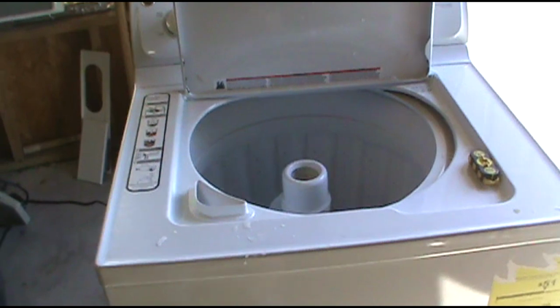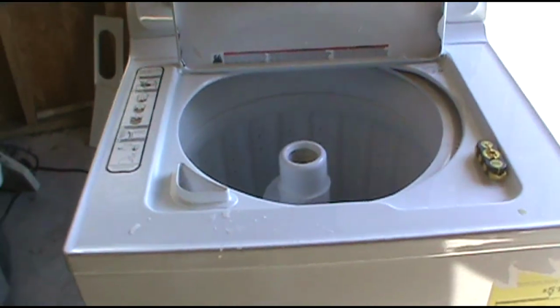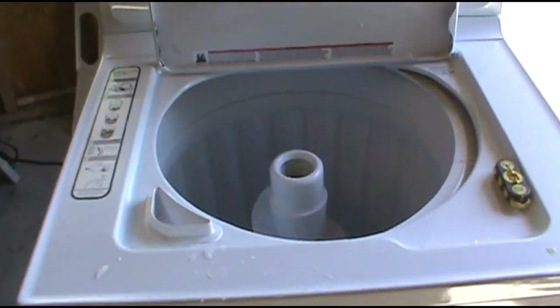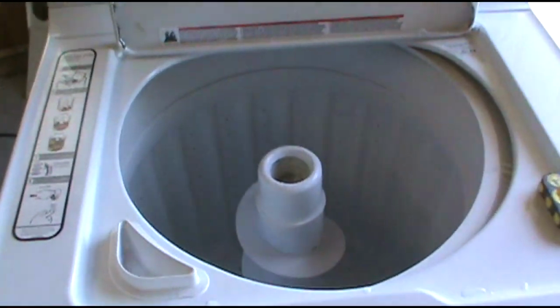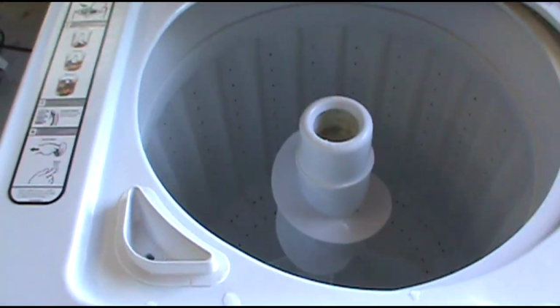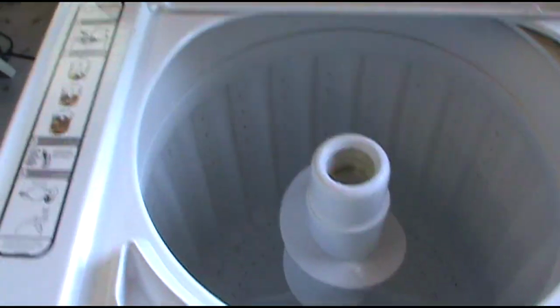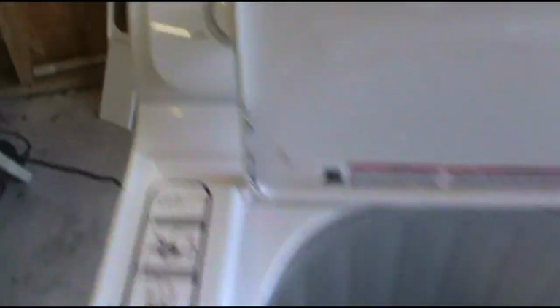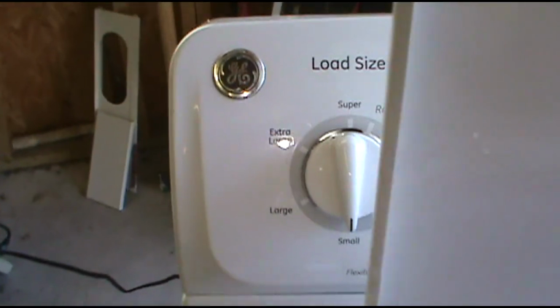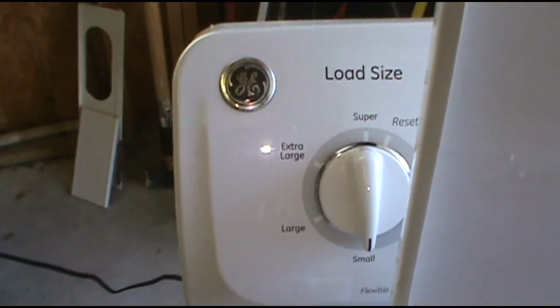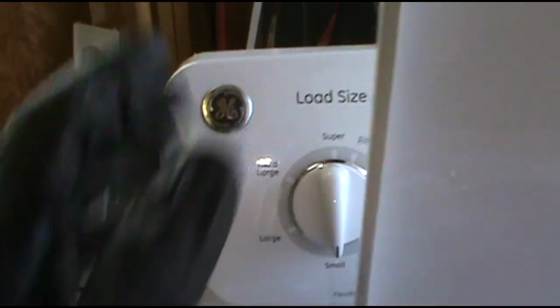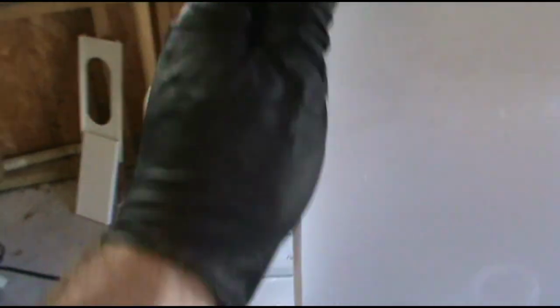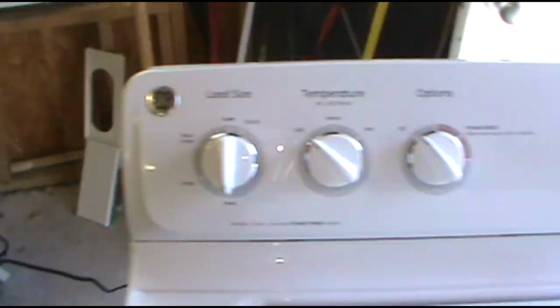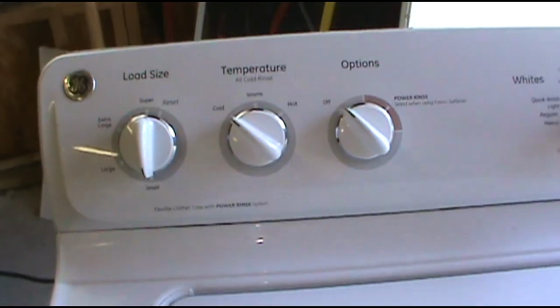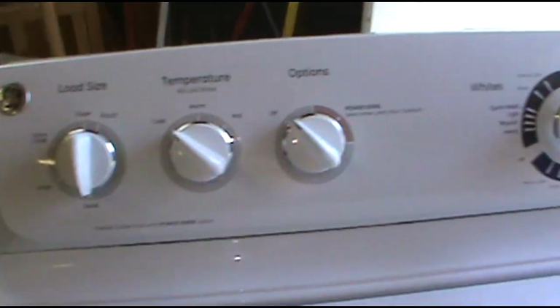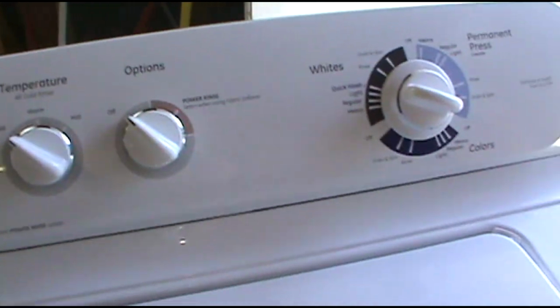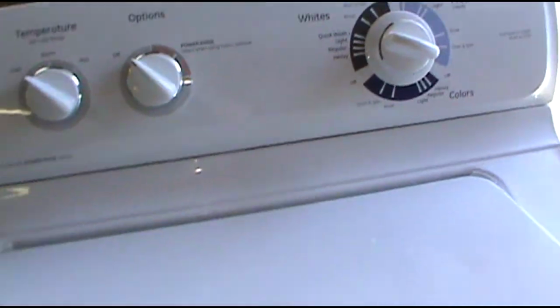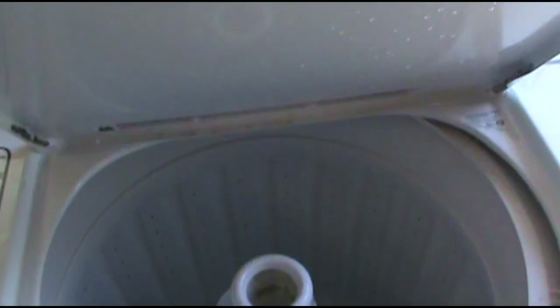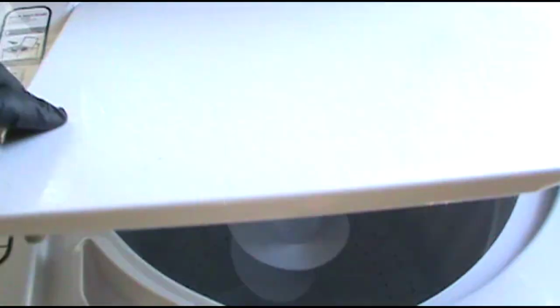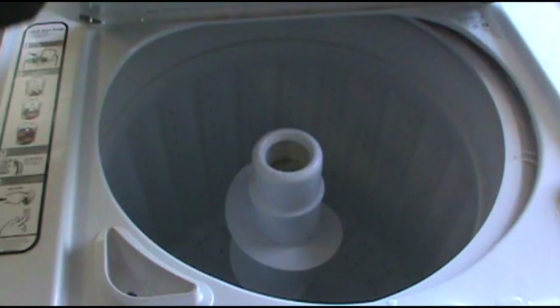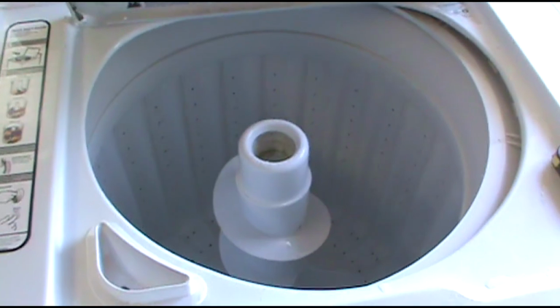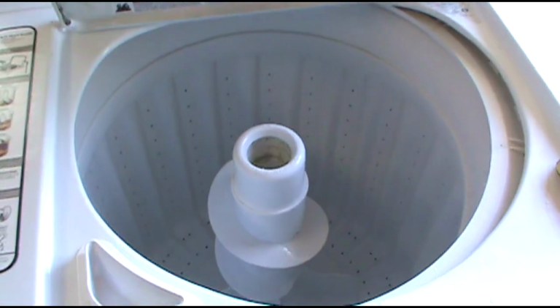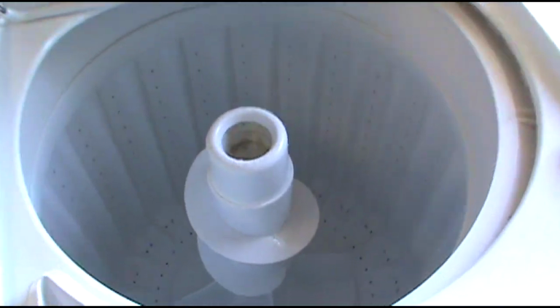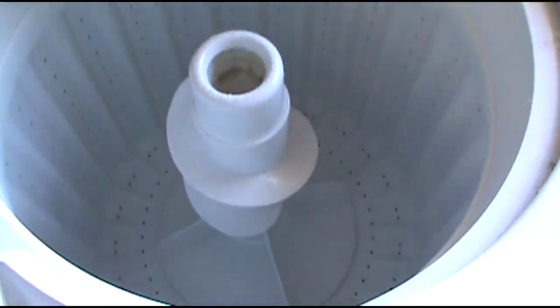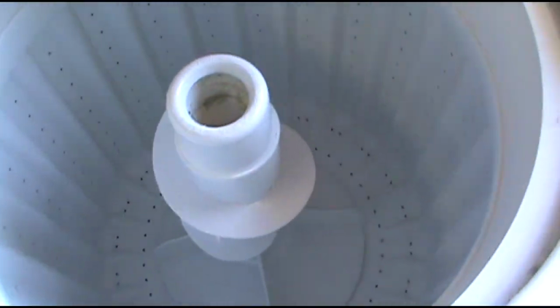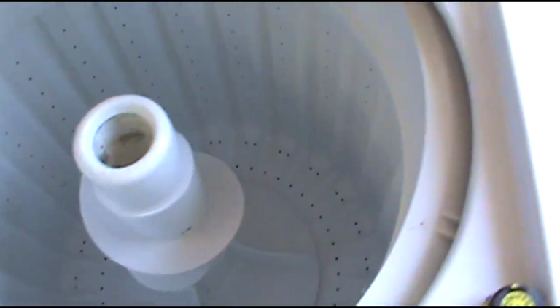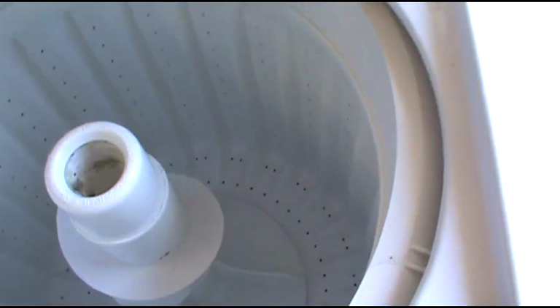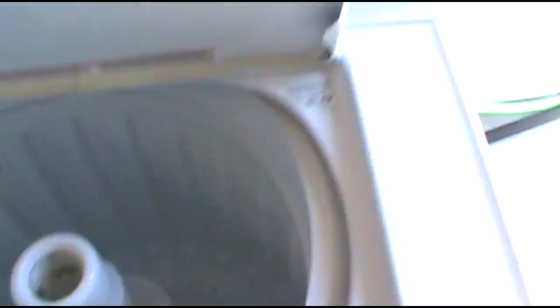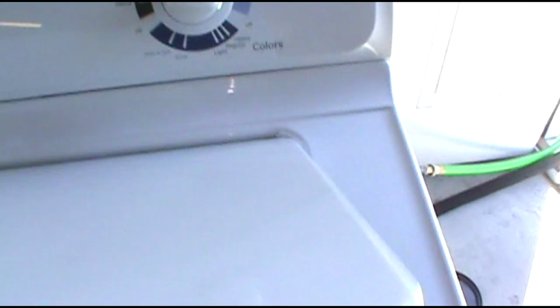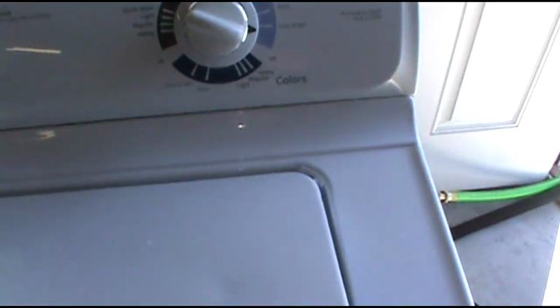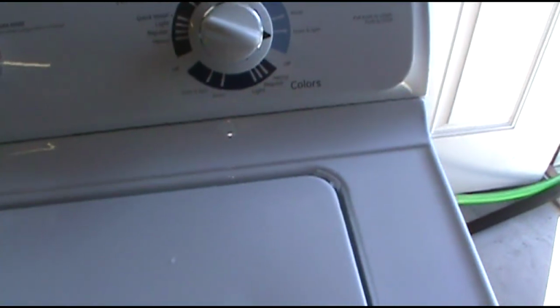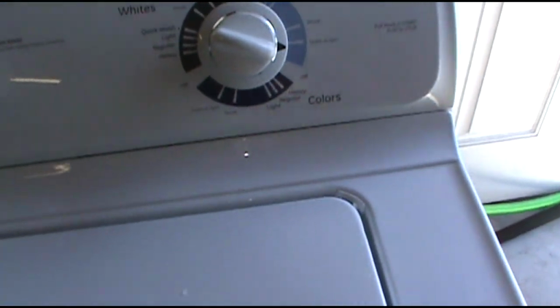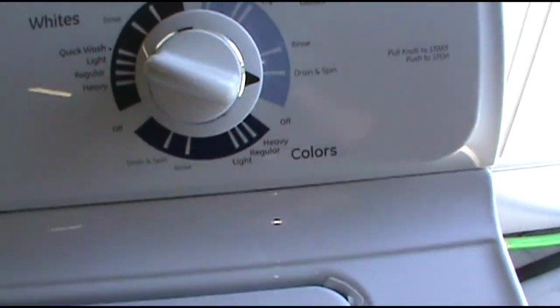What's going on? I've got a GE top loader washing machine that will not go into spin cycle at the end of the cycle, and I'll show you how to fix it real quick.